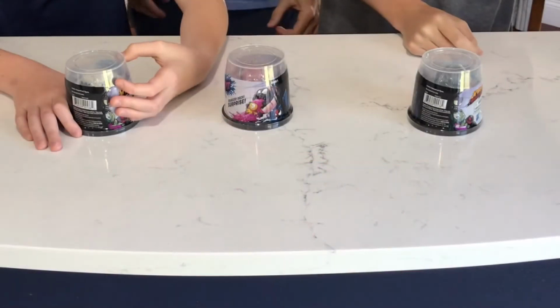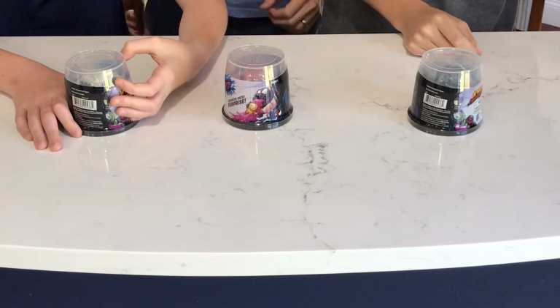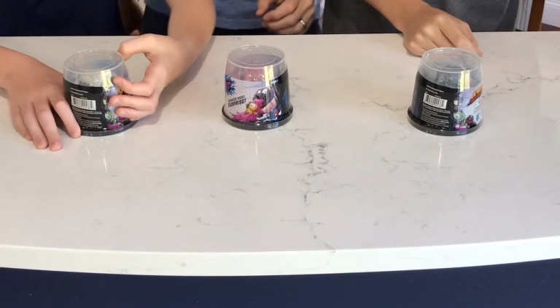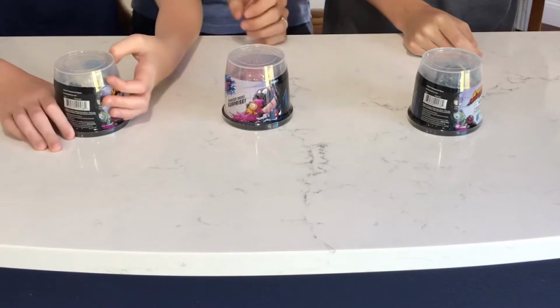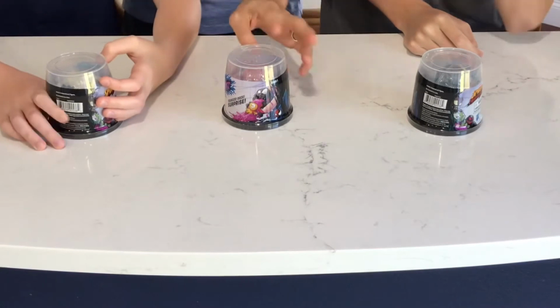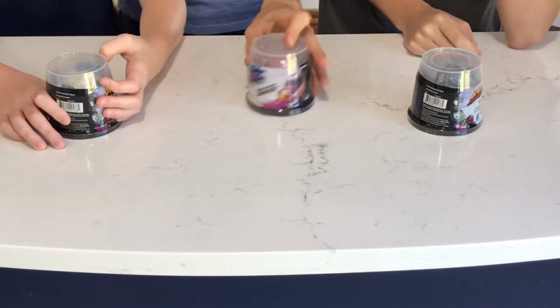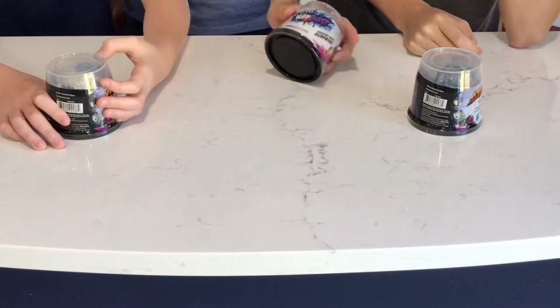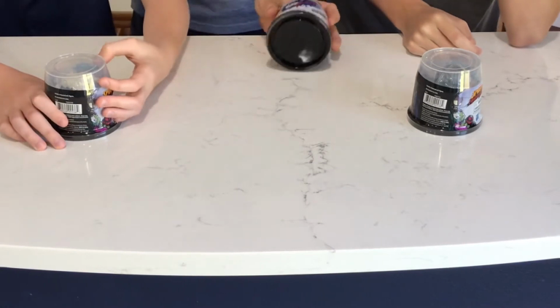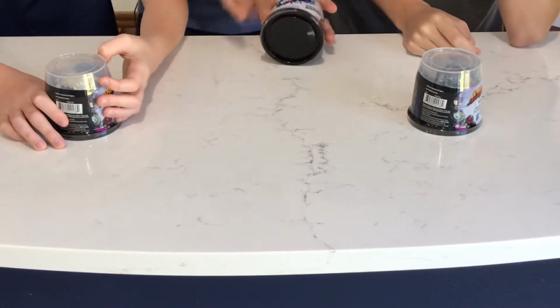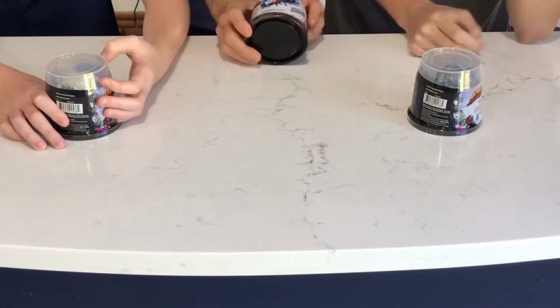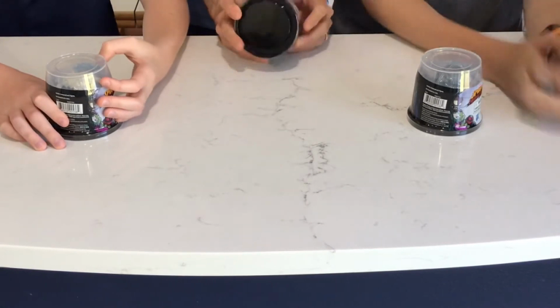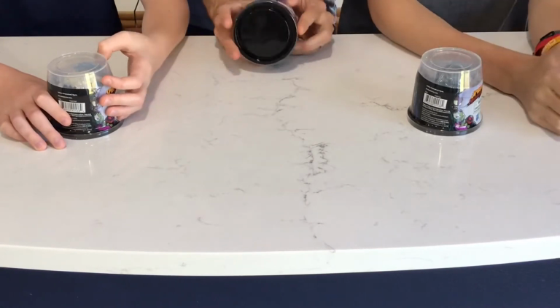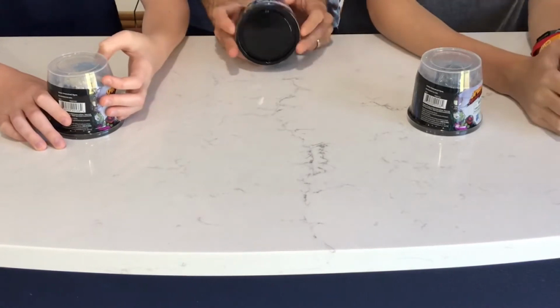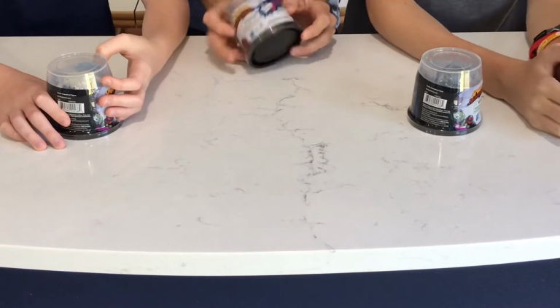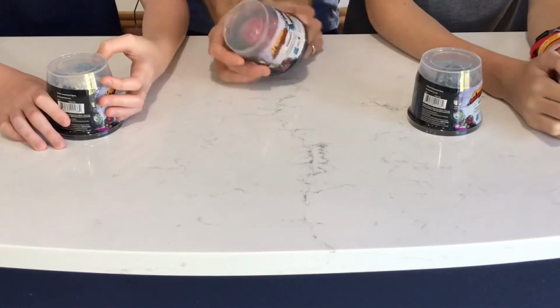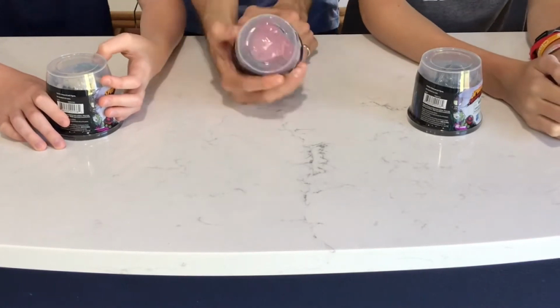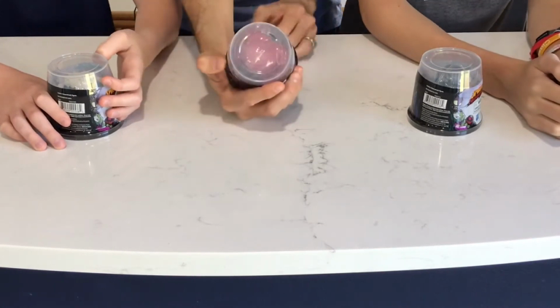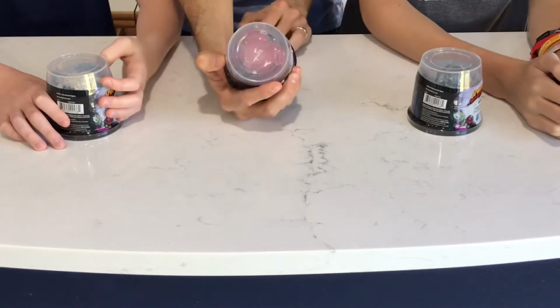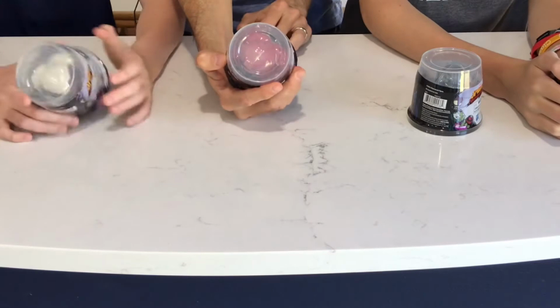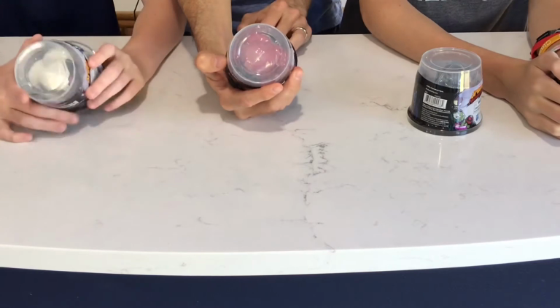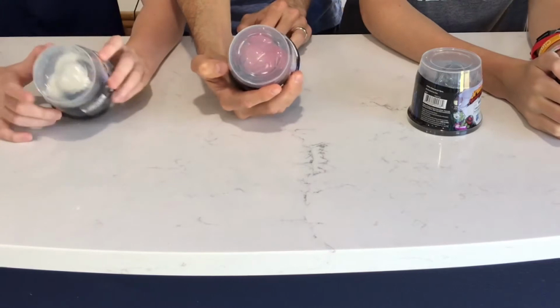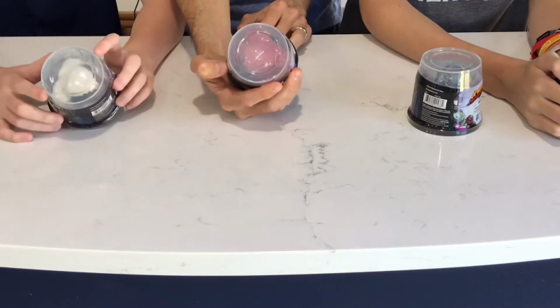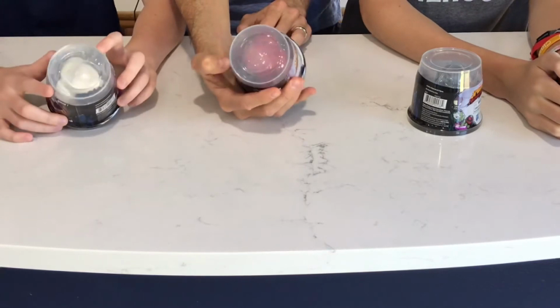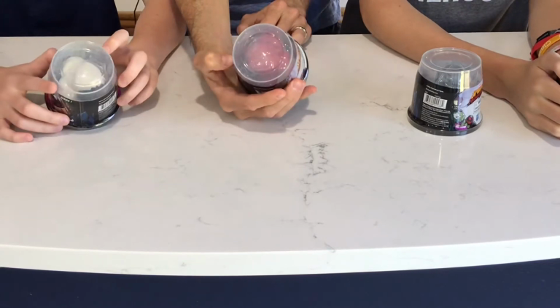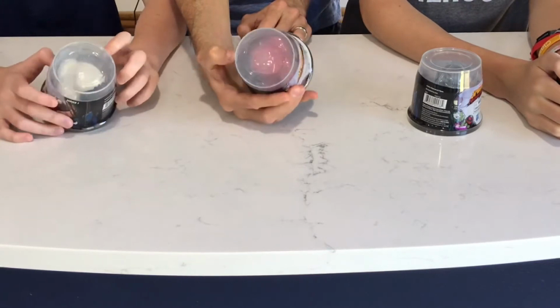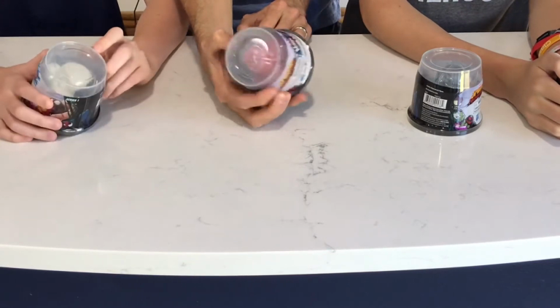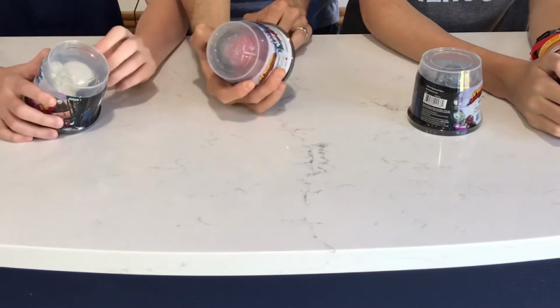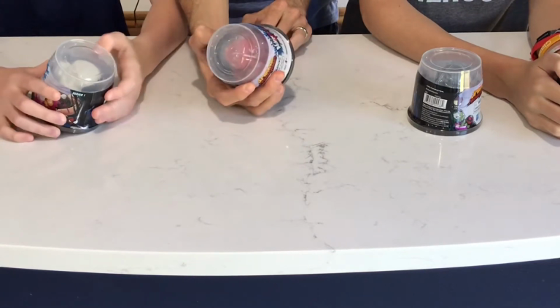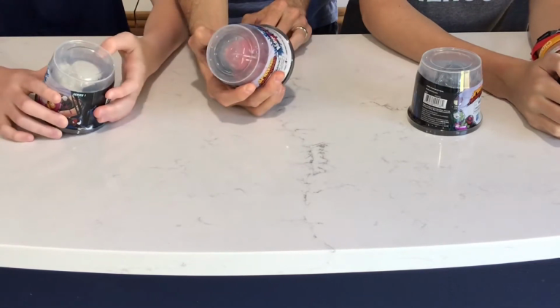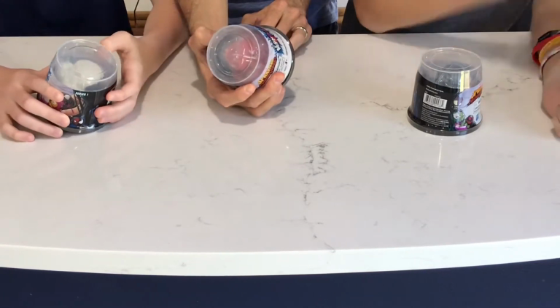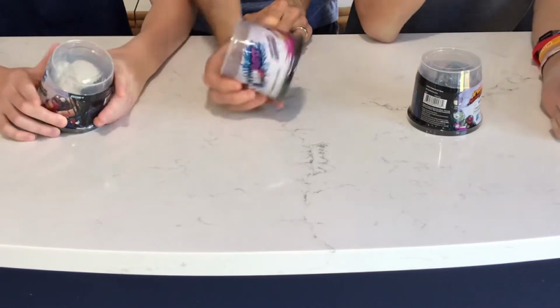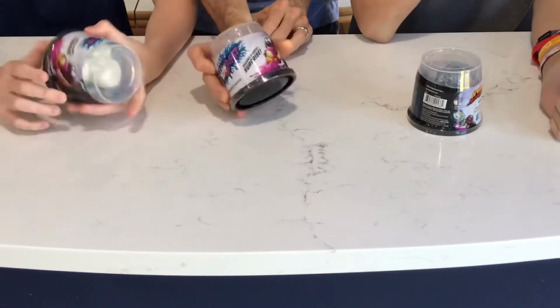Welcome to Collecting Star Wars. We're doing something different today. We're doing some marble stuff today. What do we got? I found this stuff at Walmart. It's called the Venom Burst Squeeze Ooze Surprise.